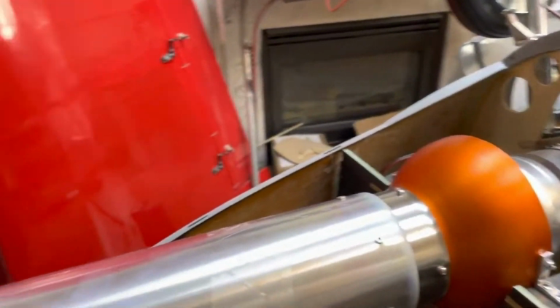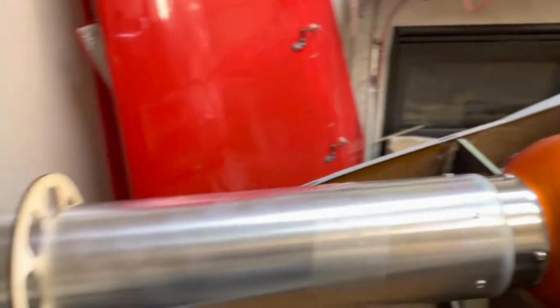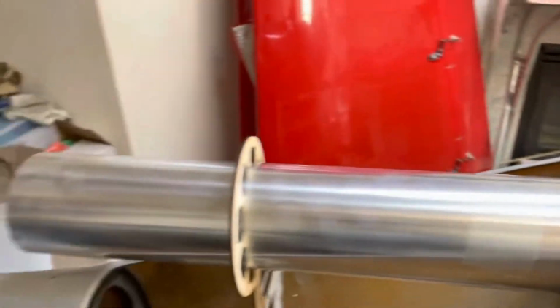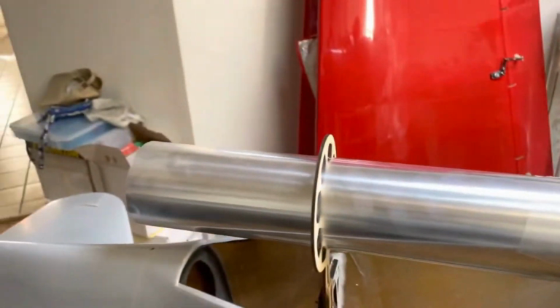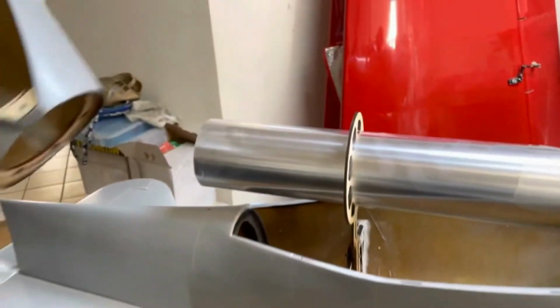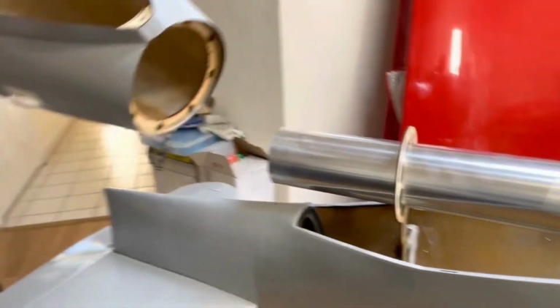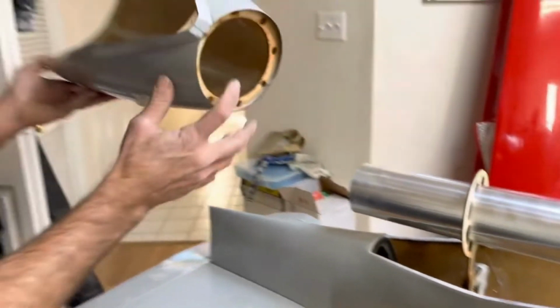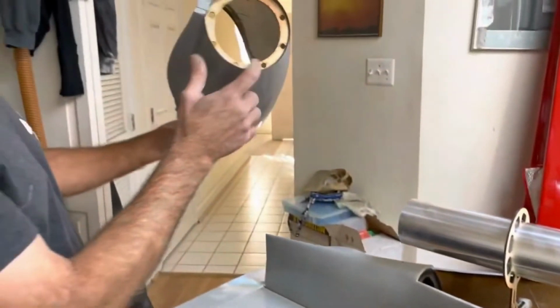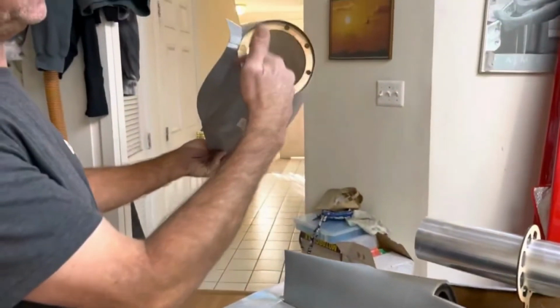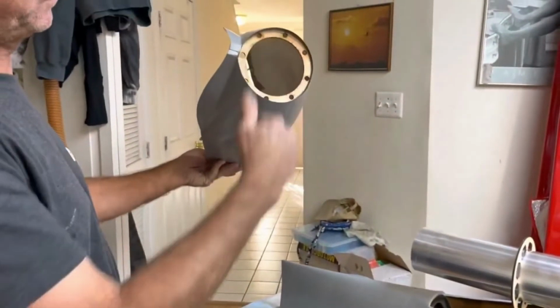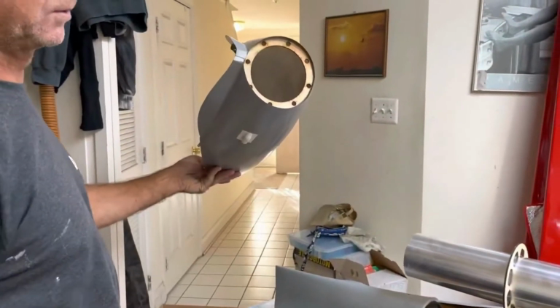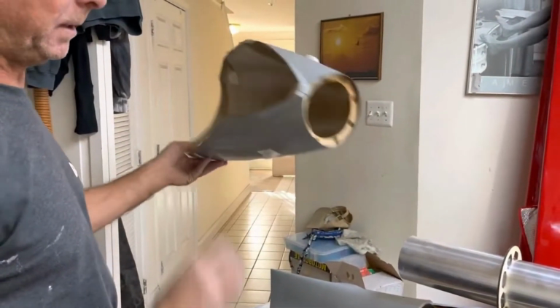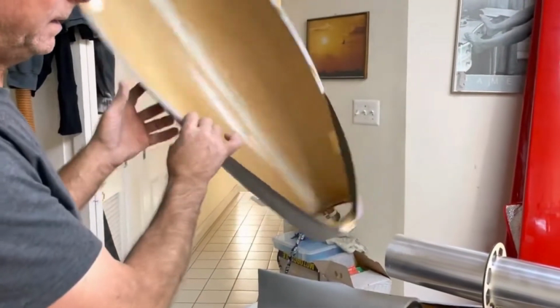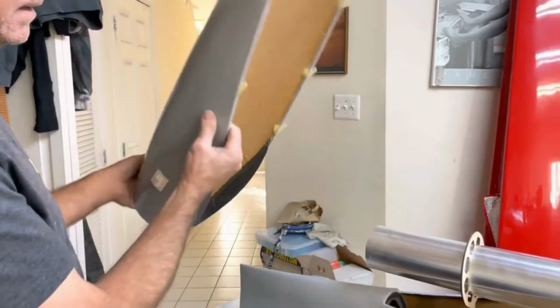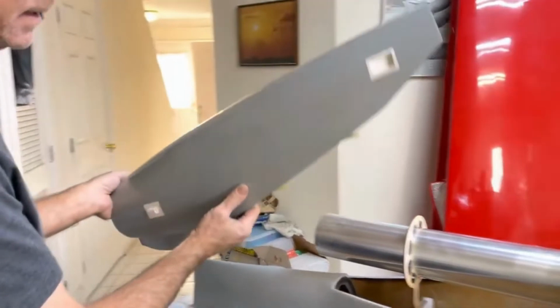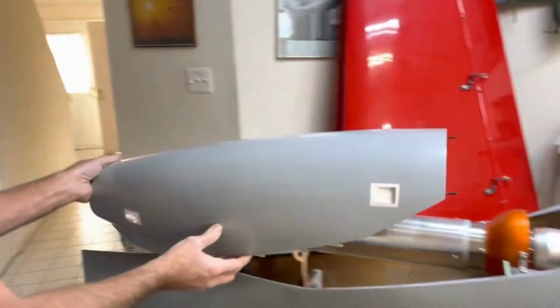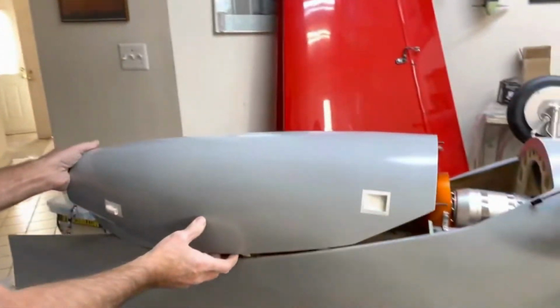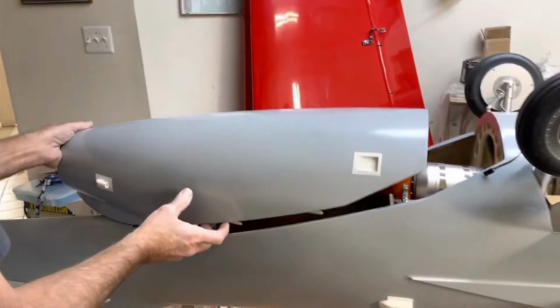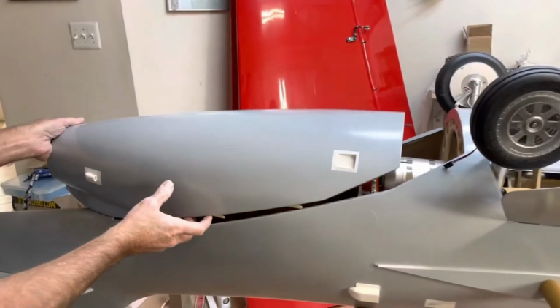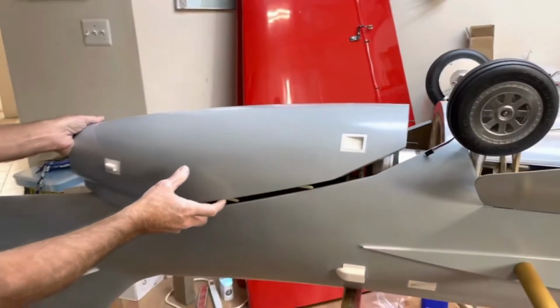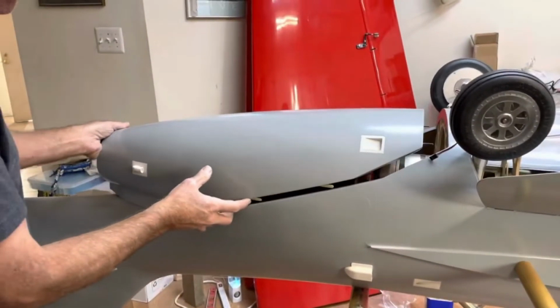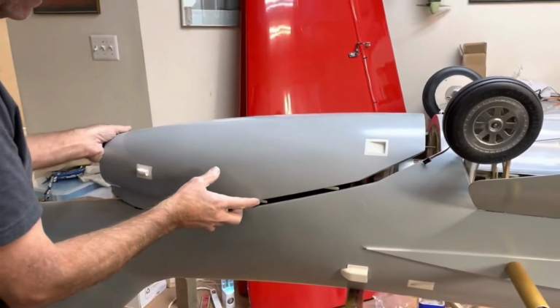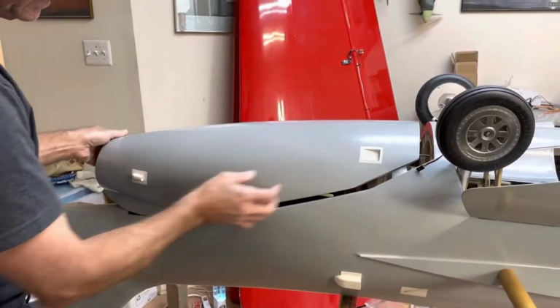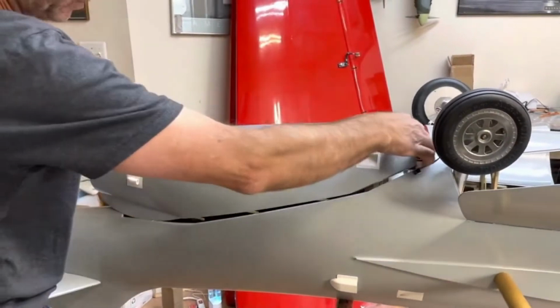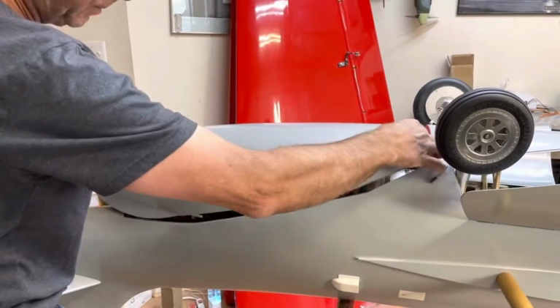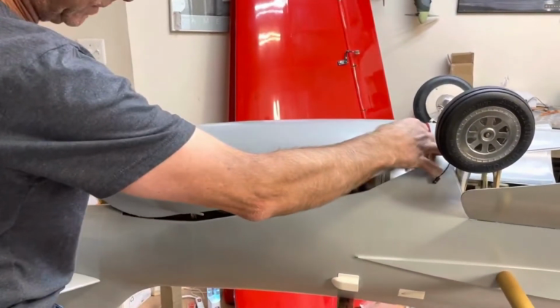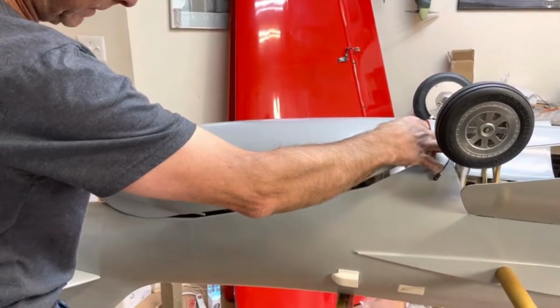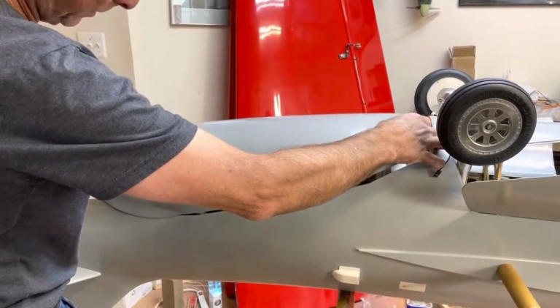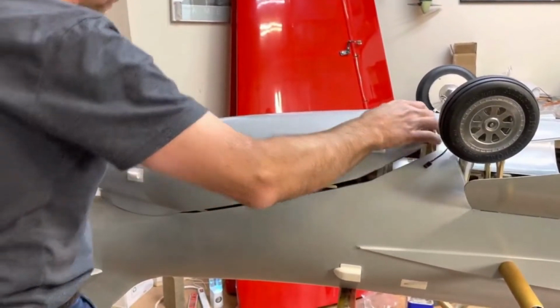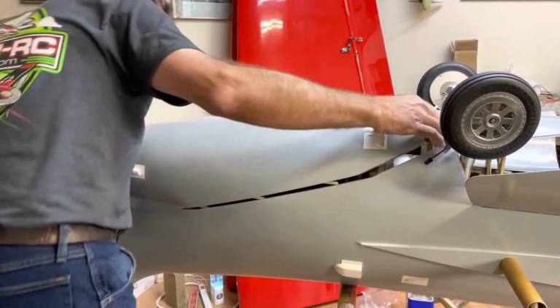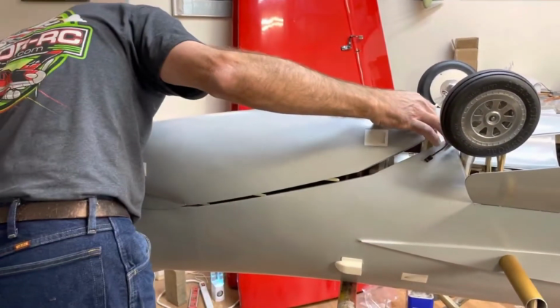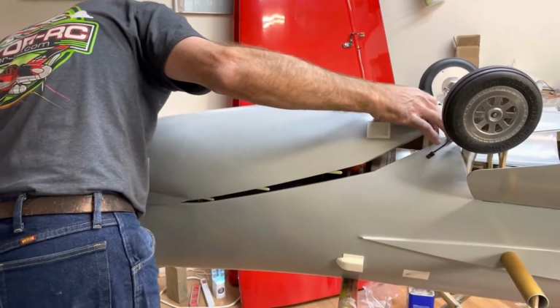This is how the cowling works, with the former glued in the back. When I slide it in over here, you've got to be patient — this is something we're going to do on a daily basis when flying the airplane.